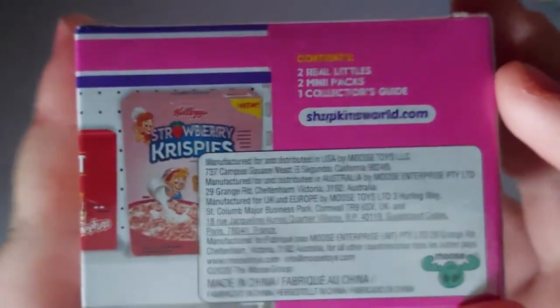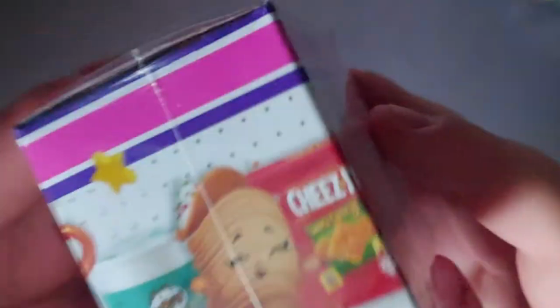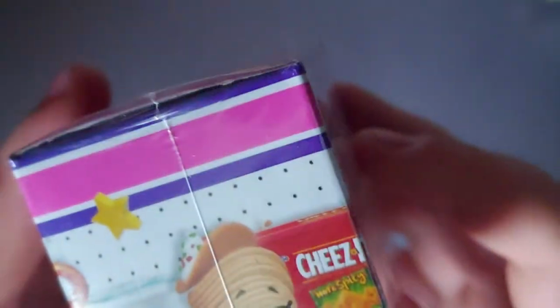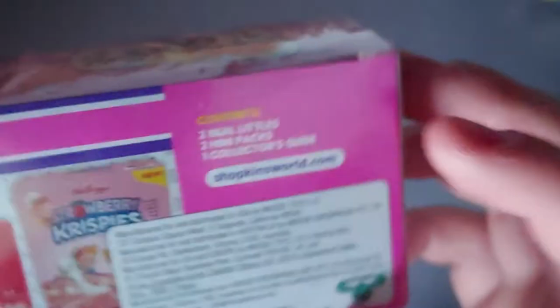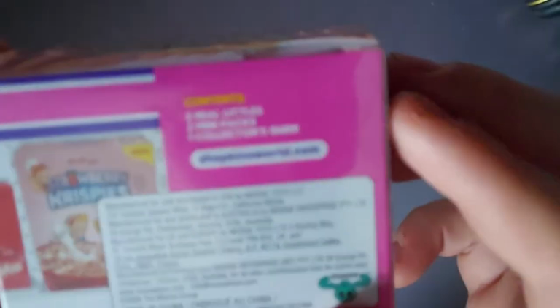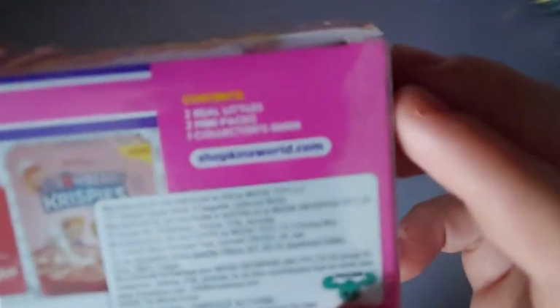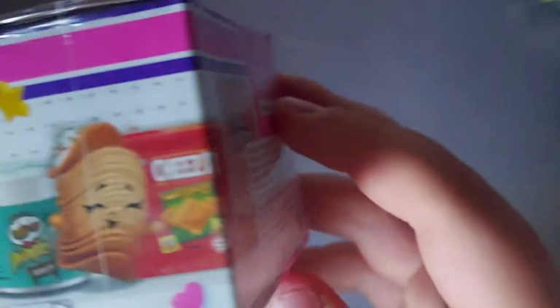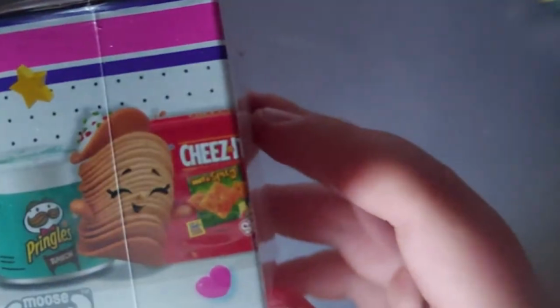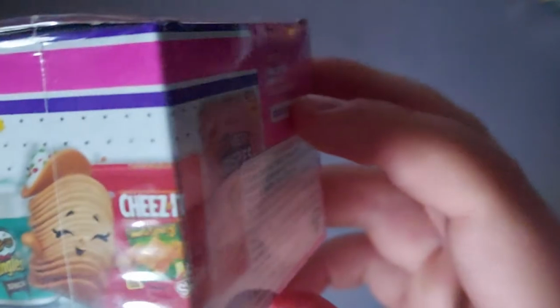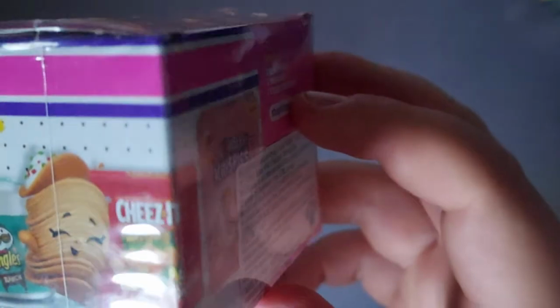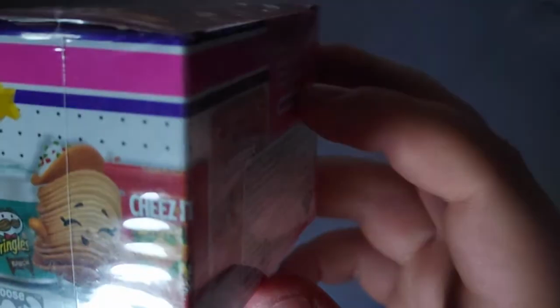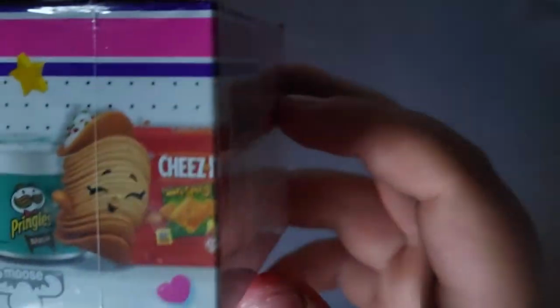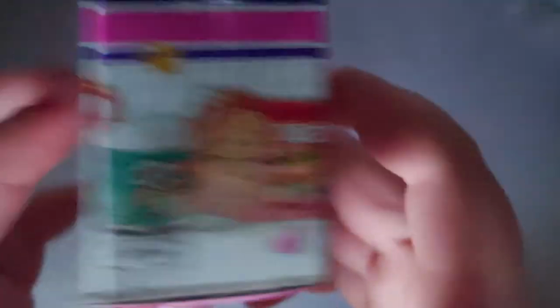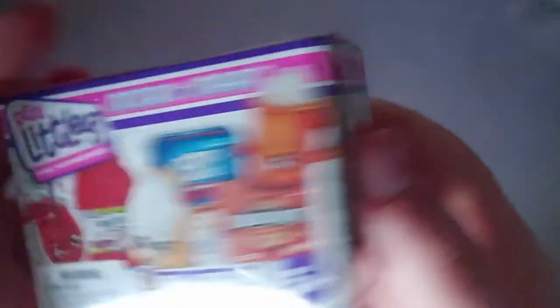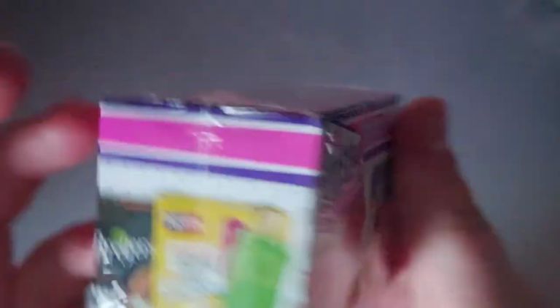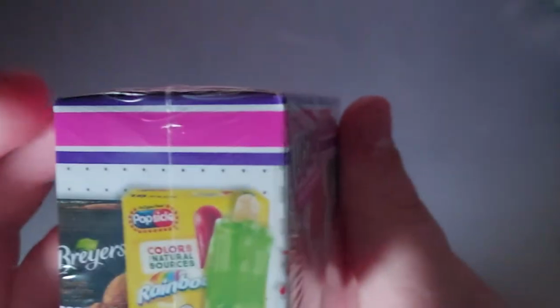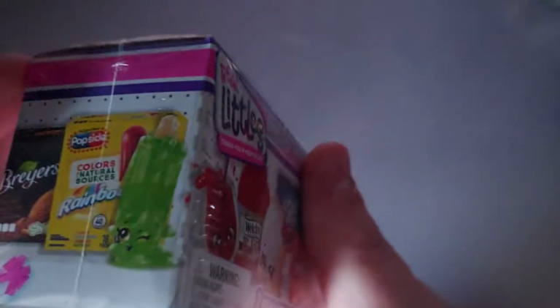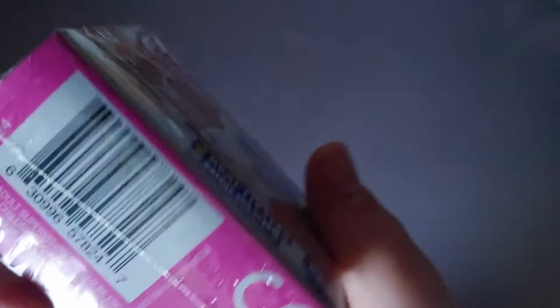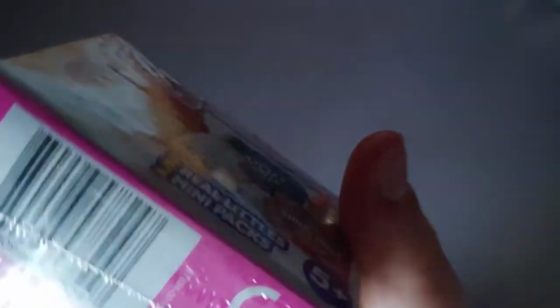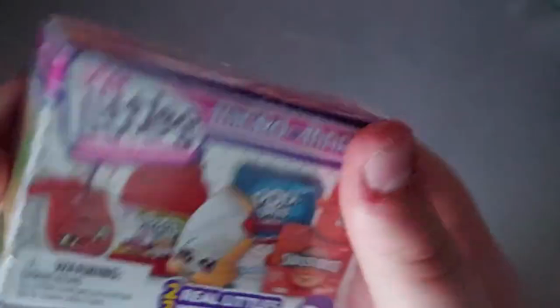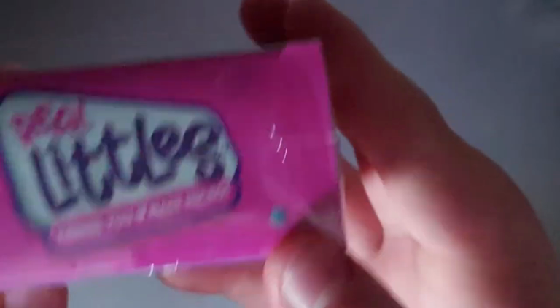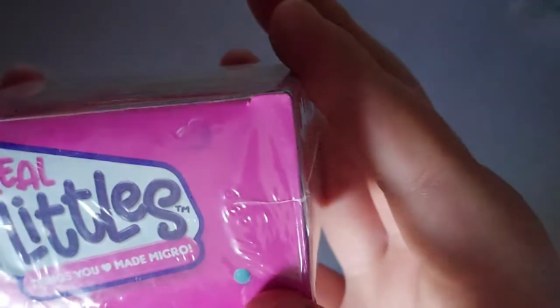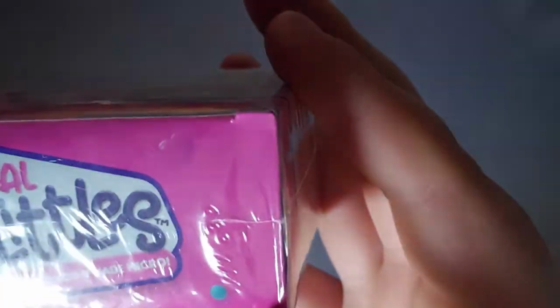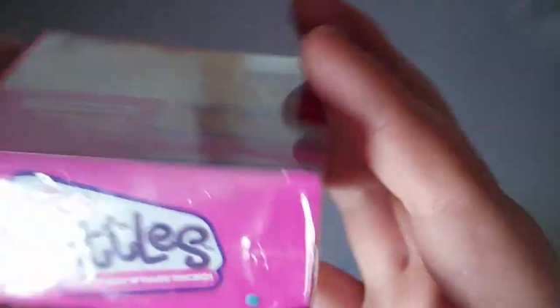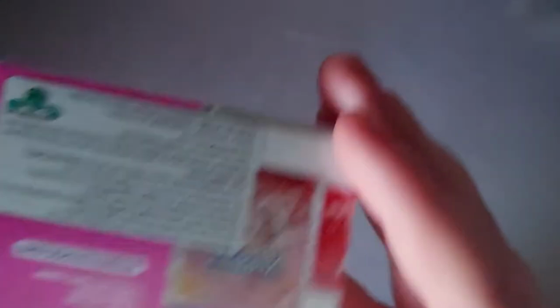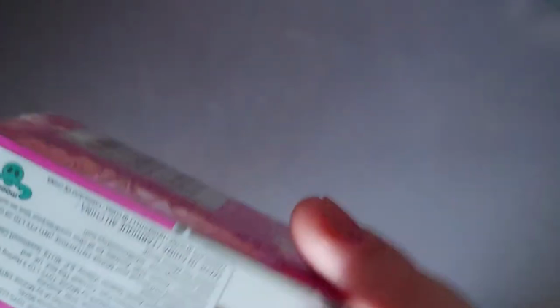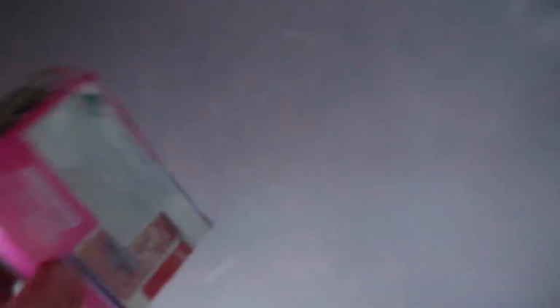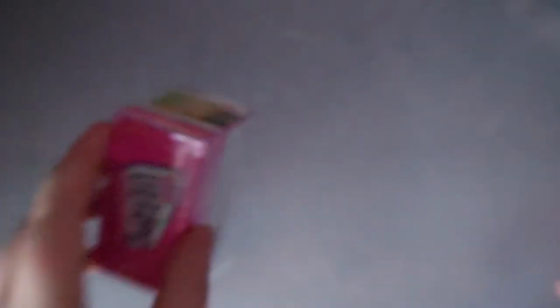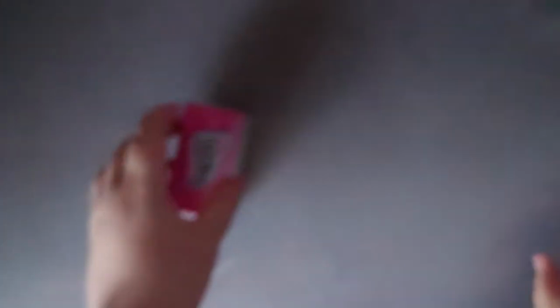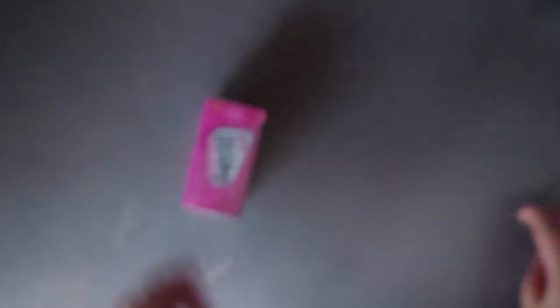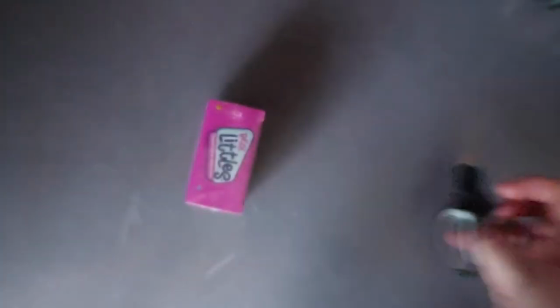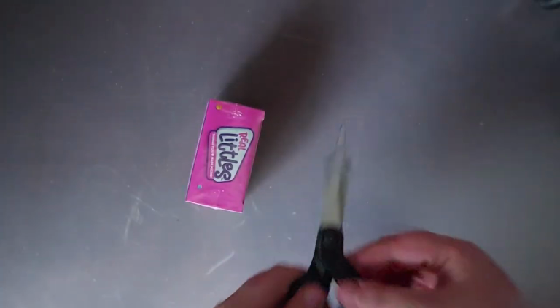On the packaging you can see Strawberry Krispies, Pancakes, Cheez-Its — yeah, Real Littles. Let's open this up.